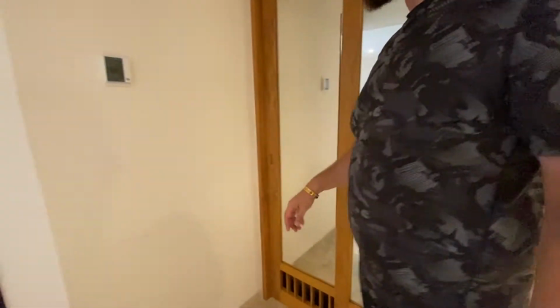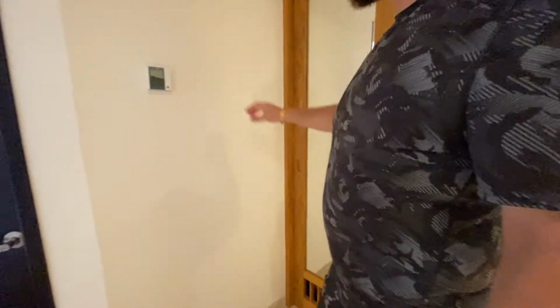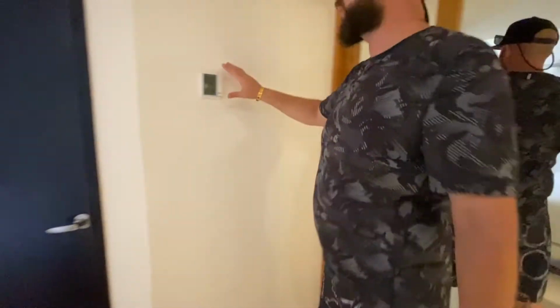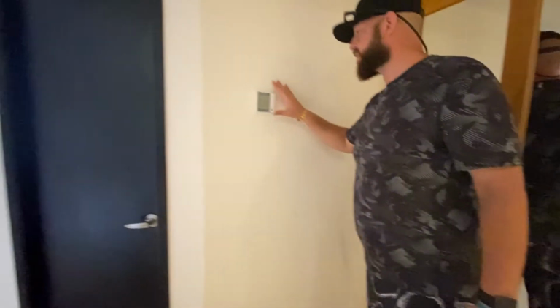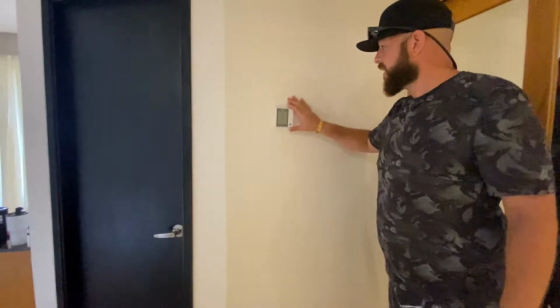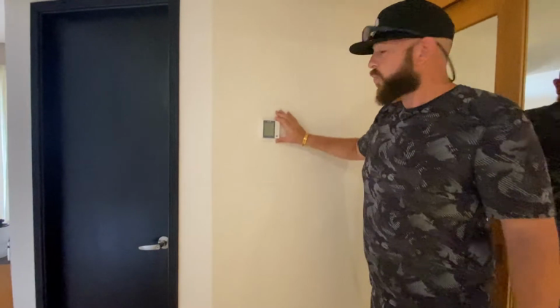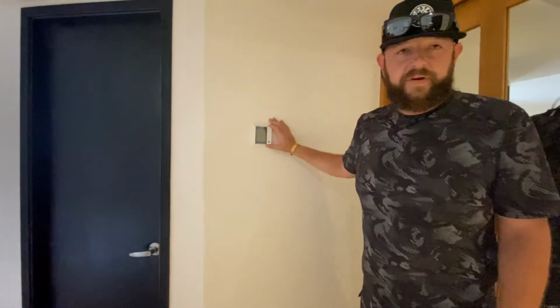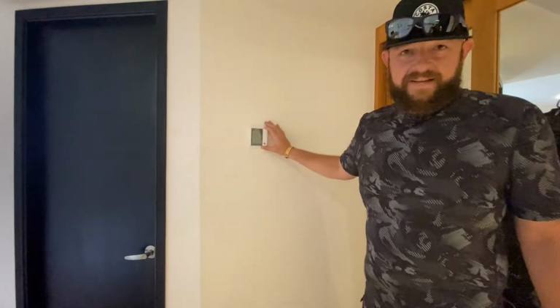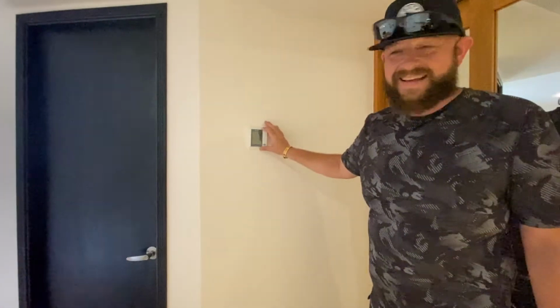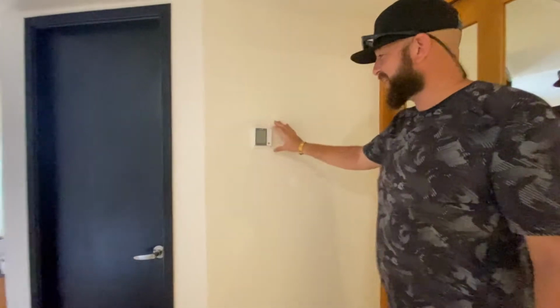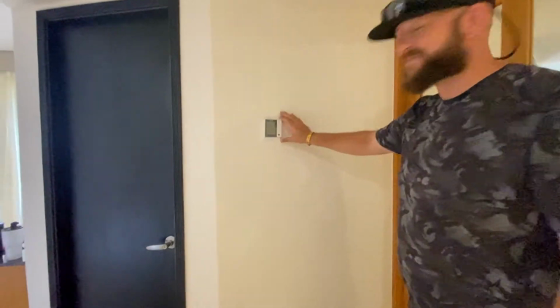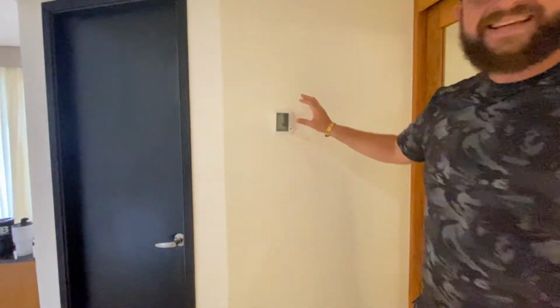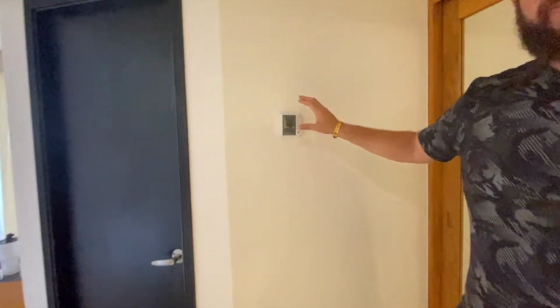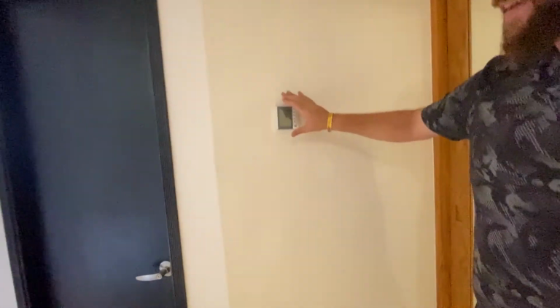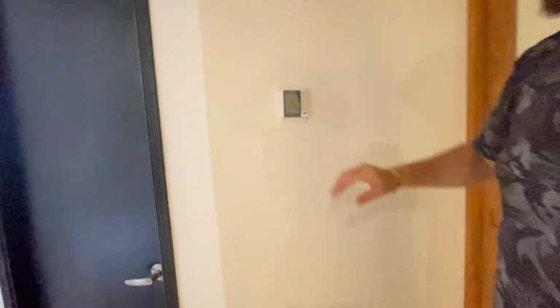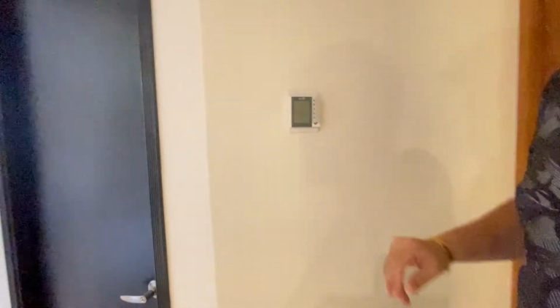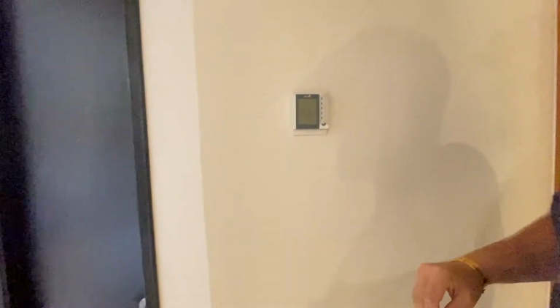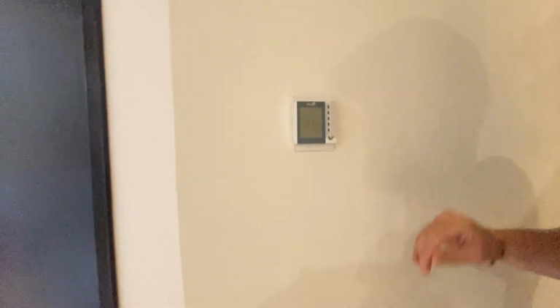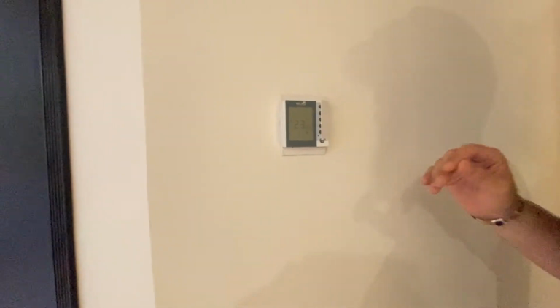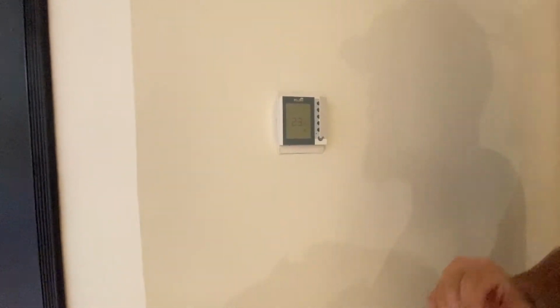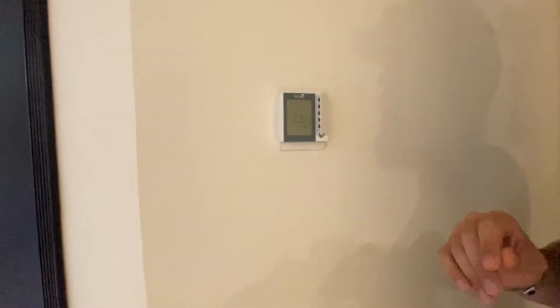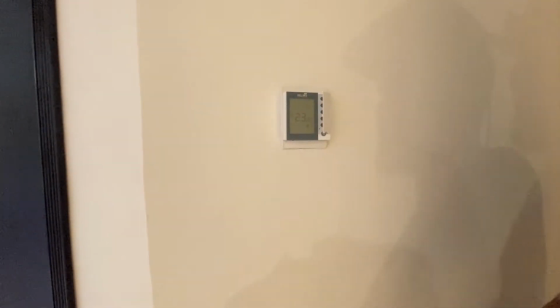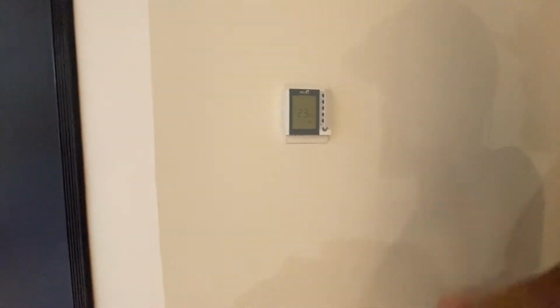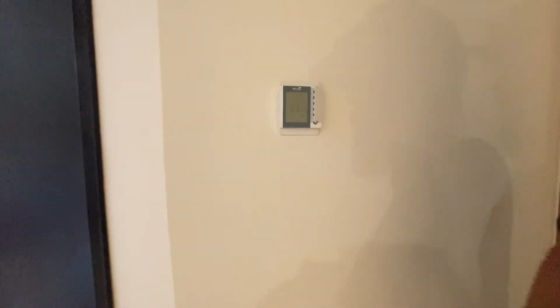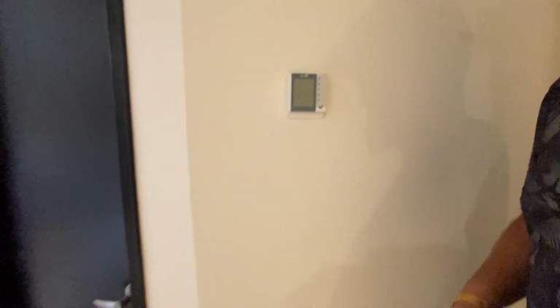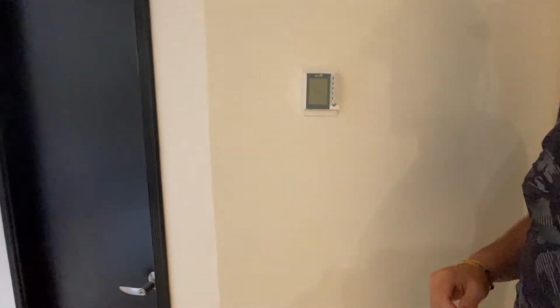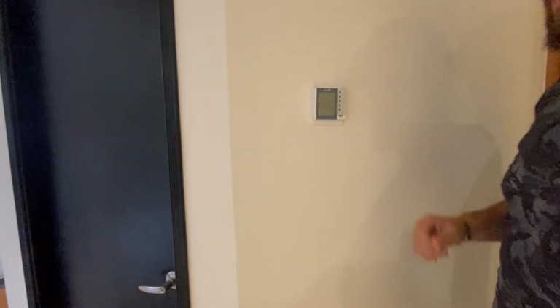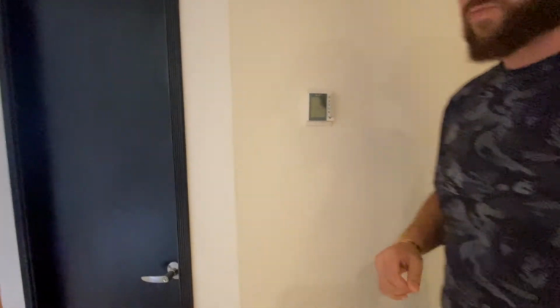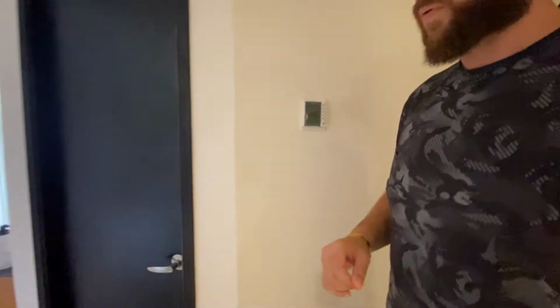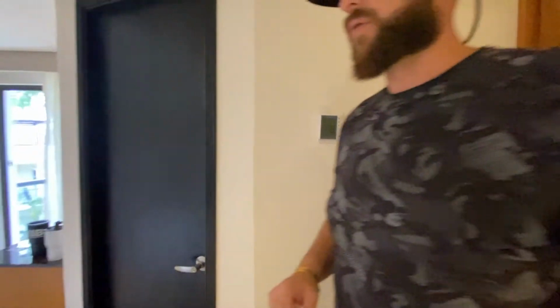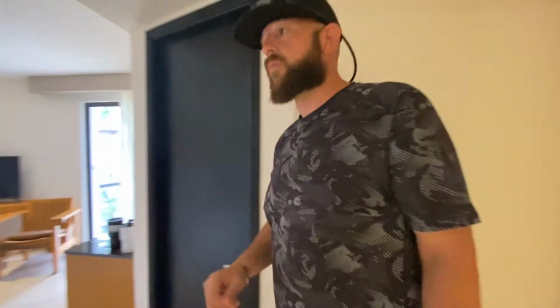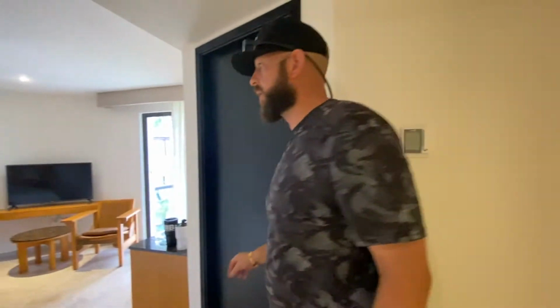Over here we can see this wonderful interface that's very simplistic — this is for our central AC. The room is not humid; it's extremely hot outside right now and it feels great in here, so it works really well.